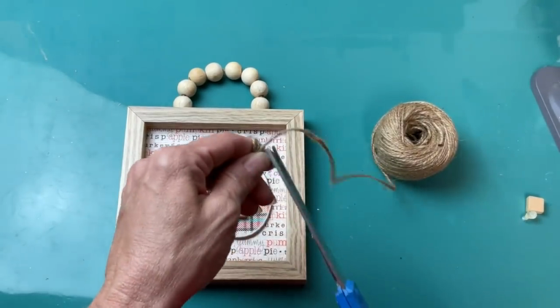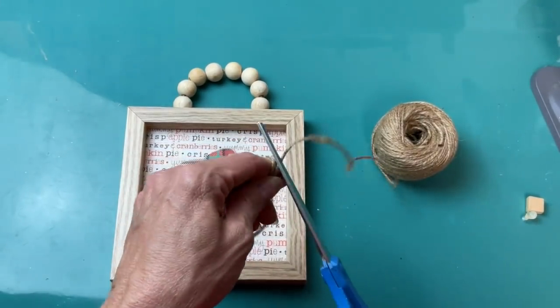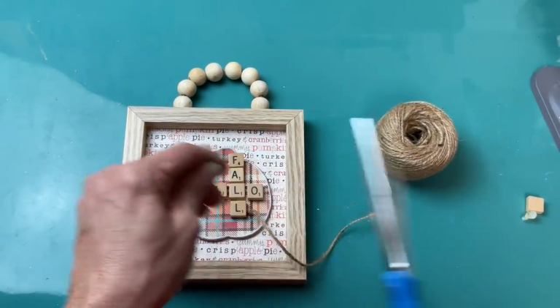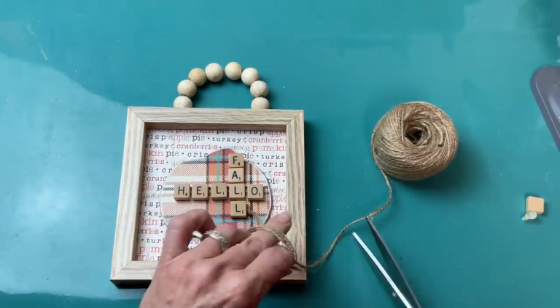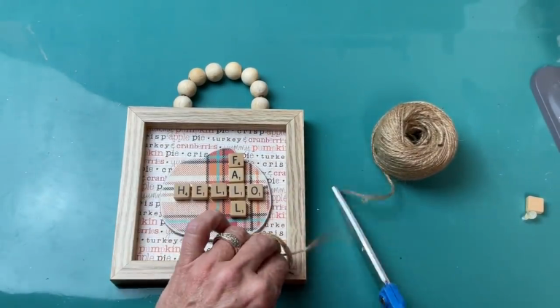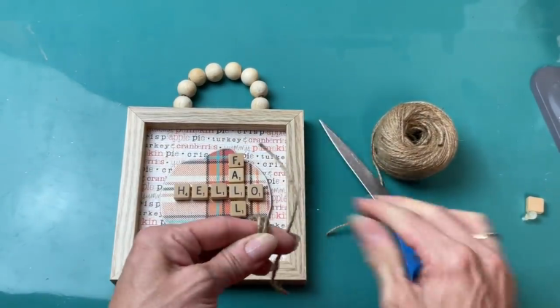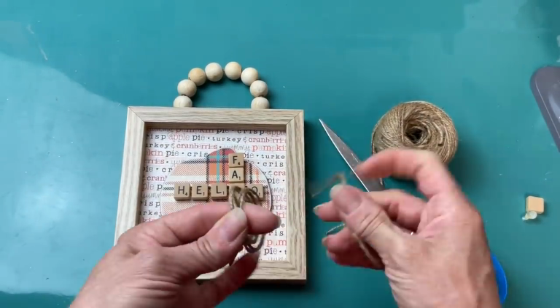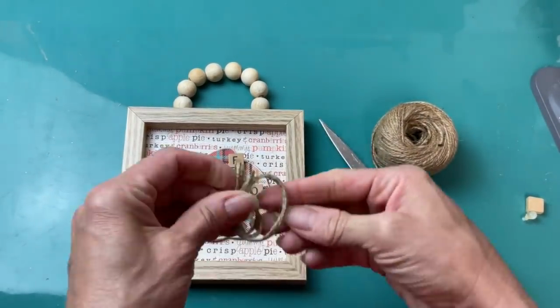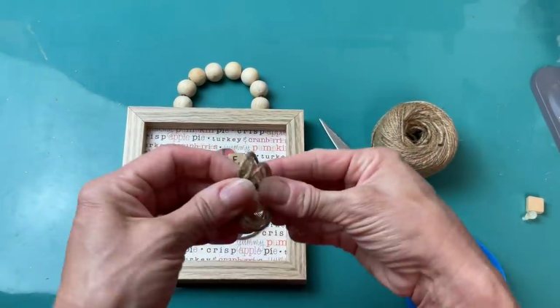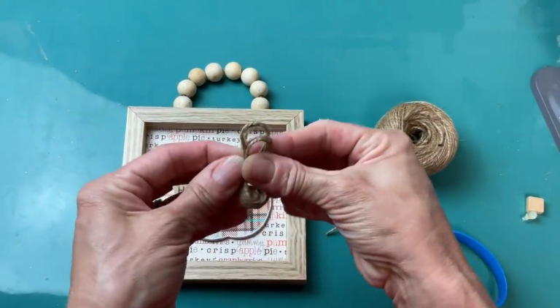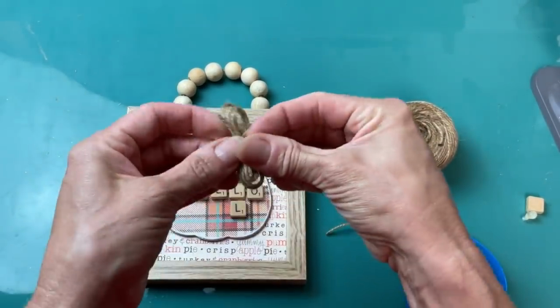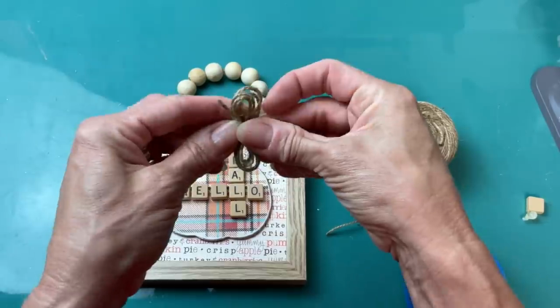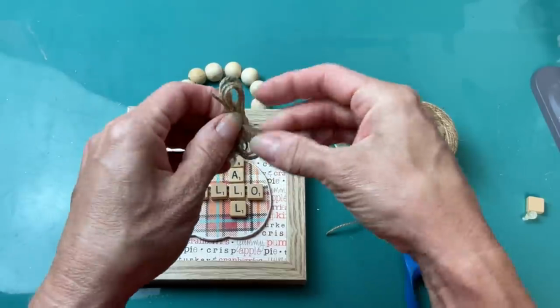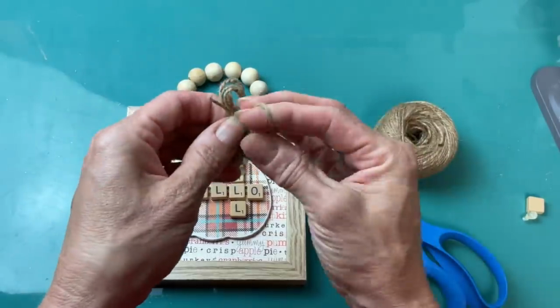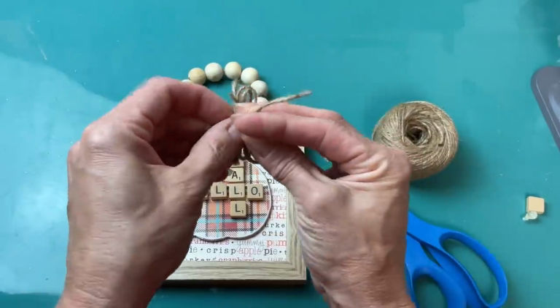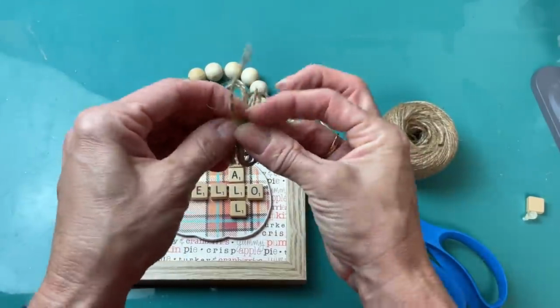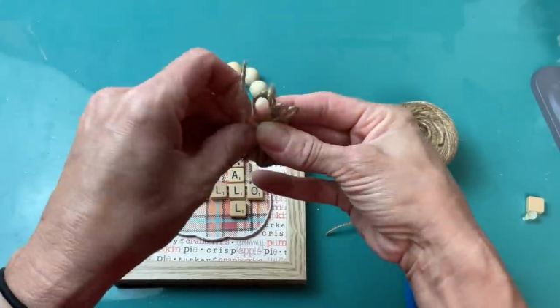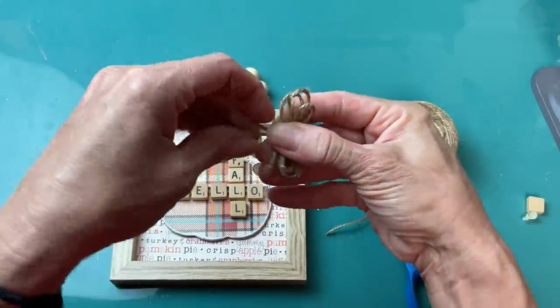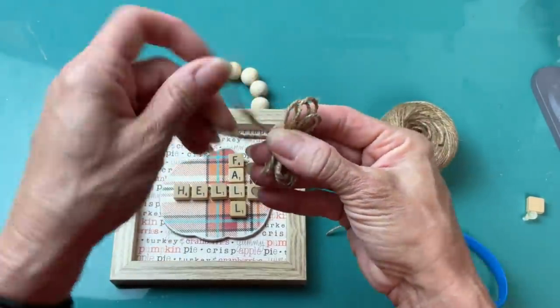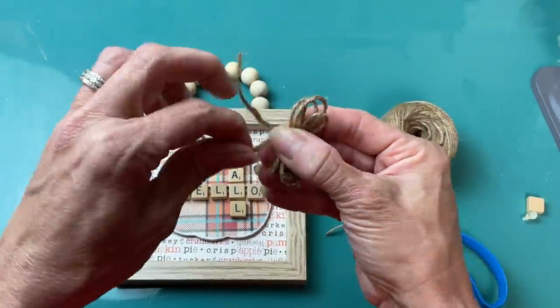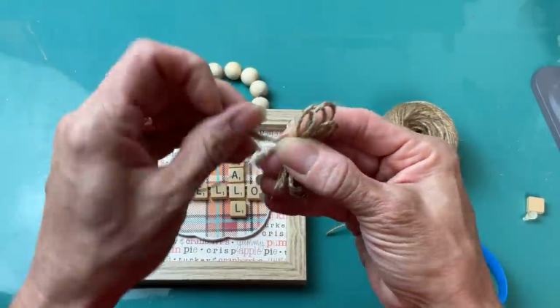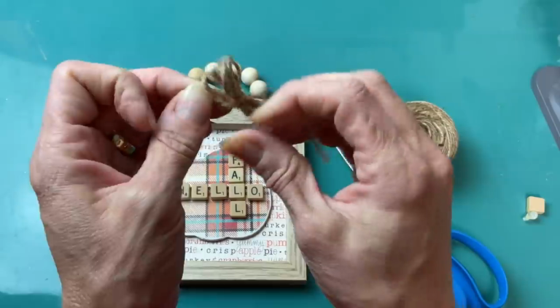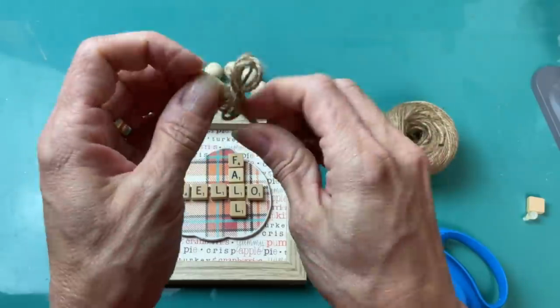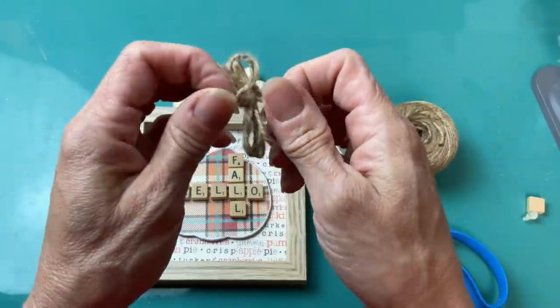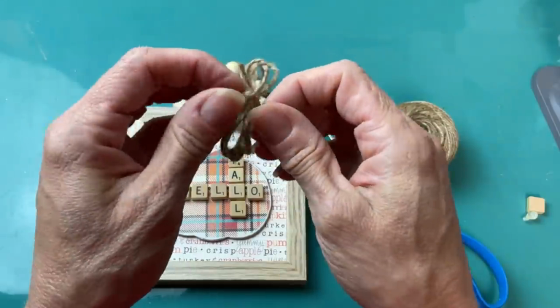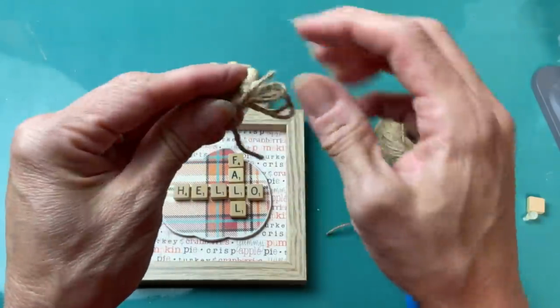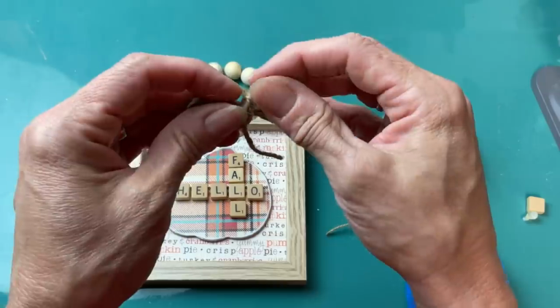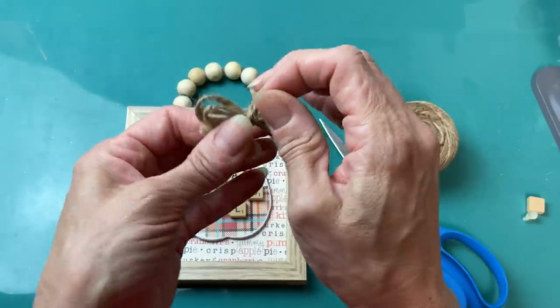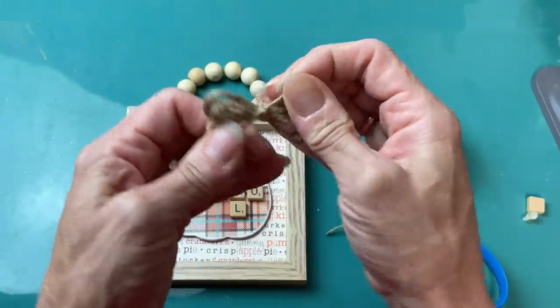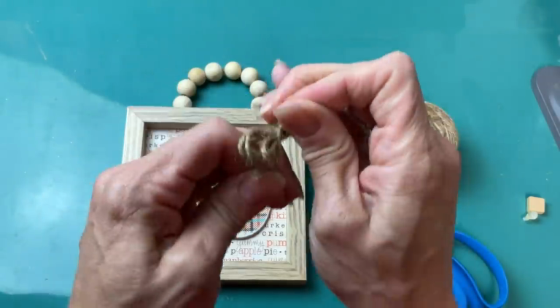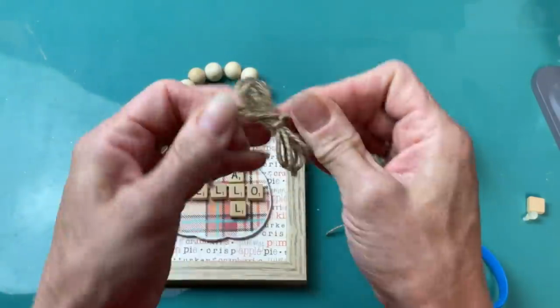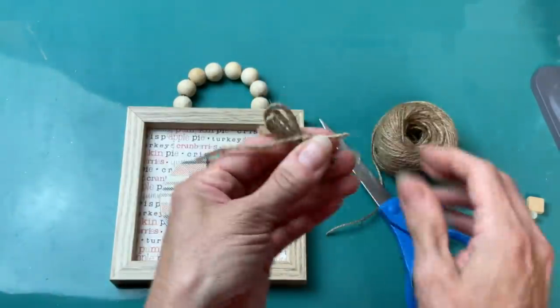Now I'm taking my jute twine and wrapping it around three fingers. I'm going to tie it in the center and make a little jute bow to glue at the top of our pumpkin.